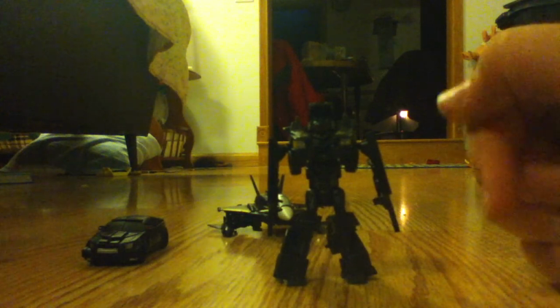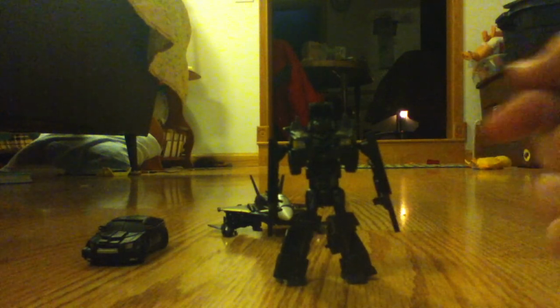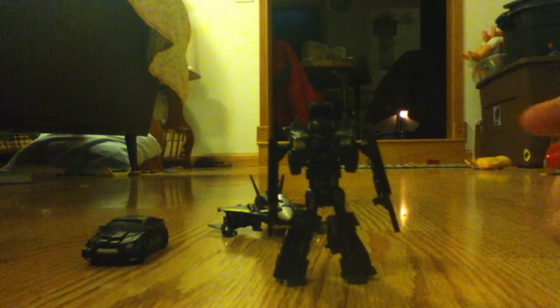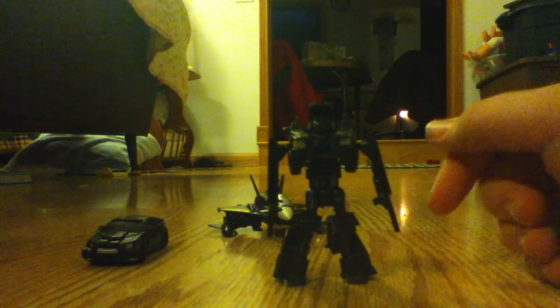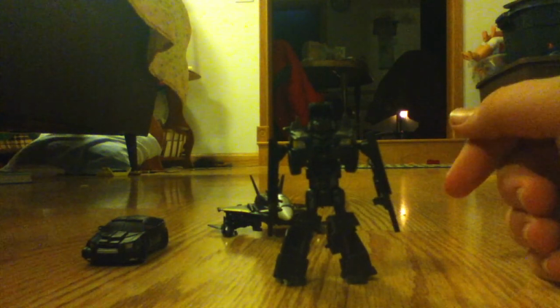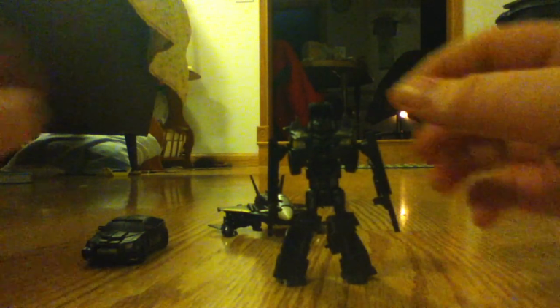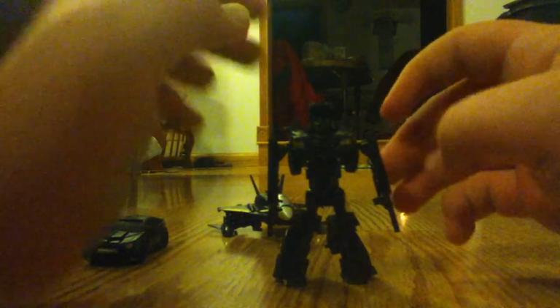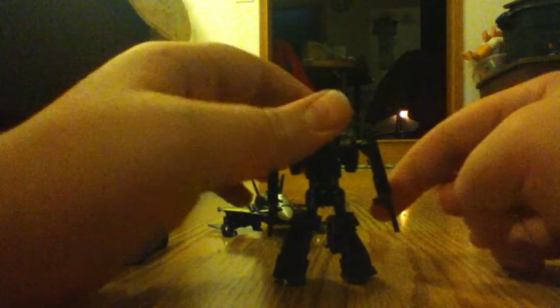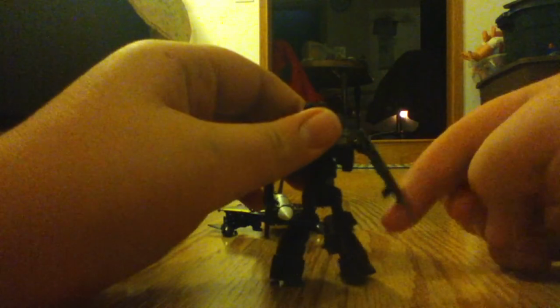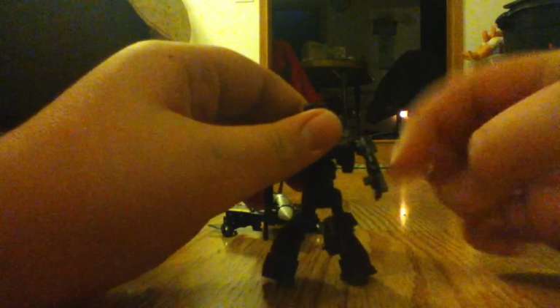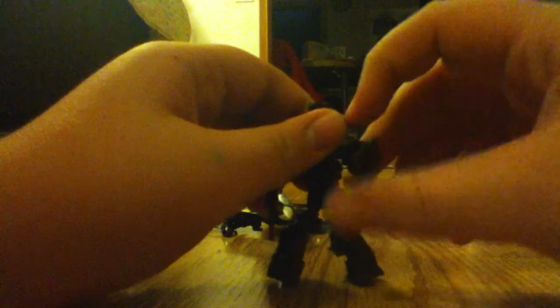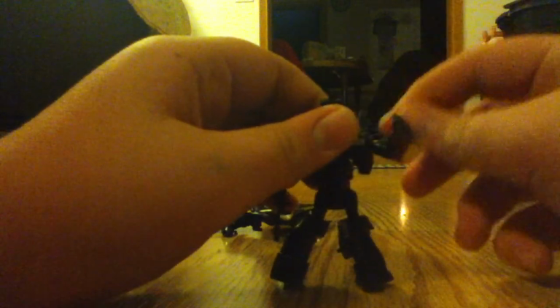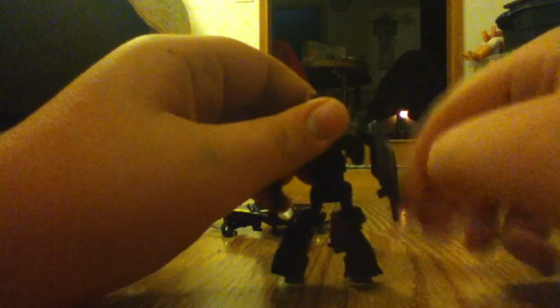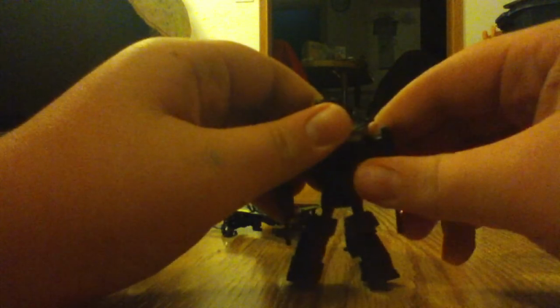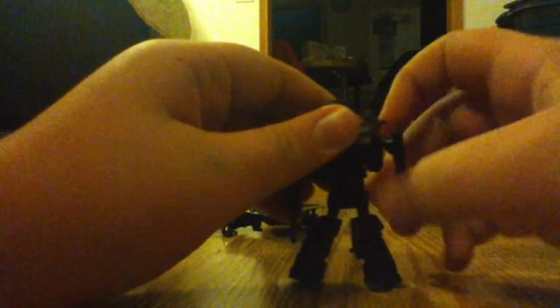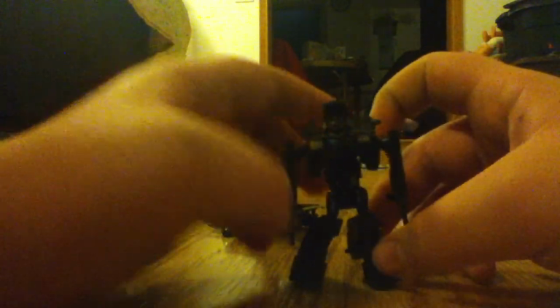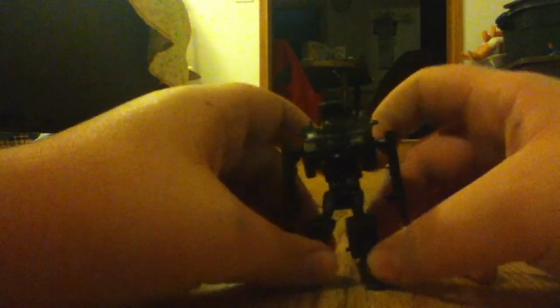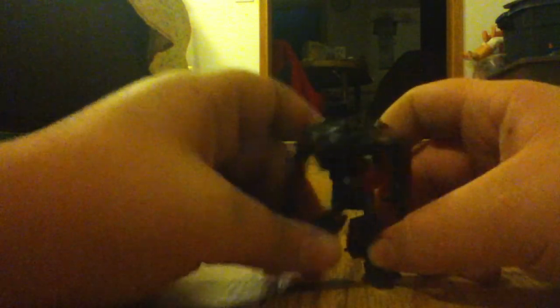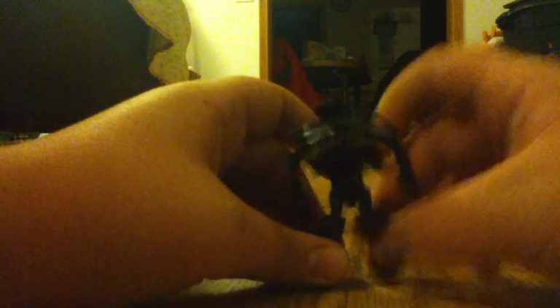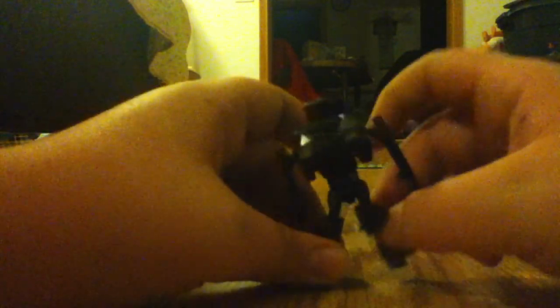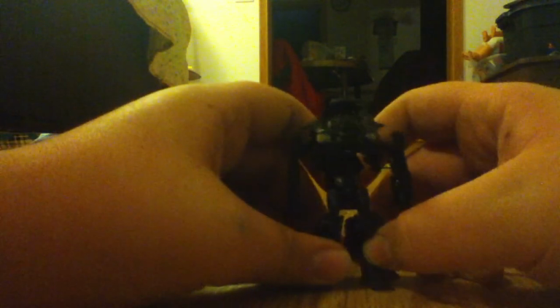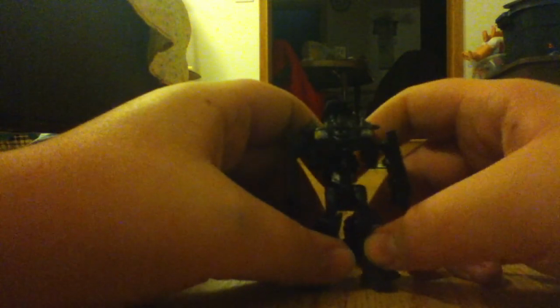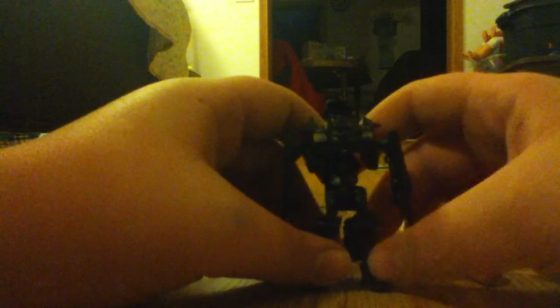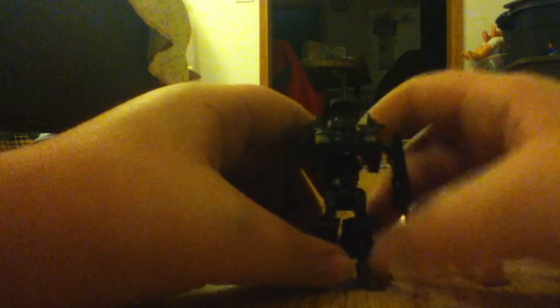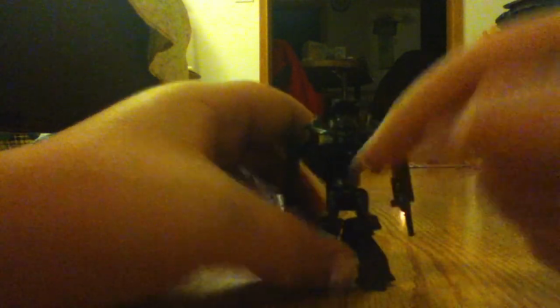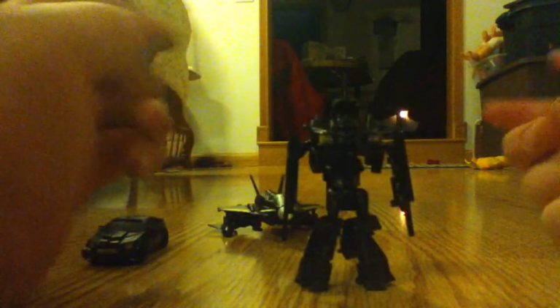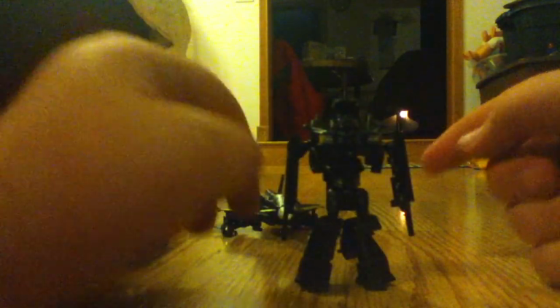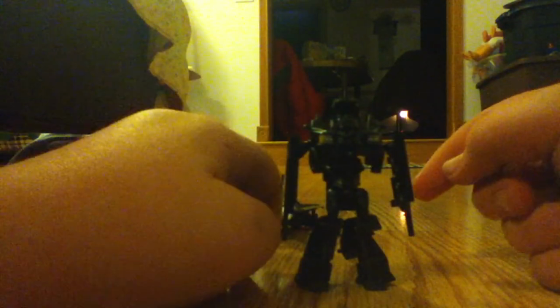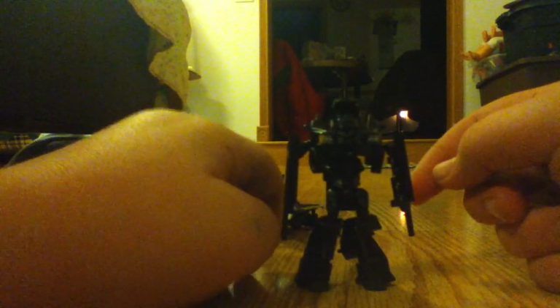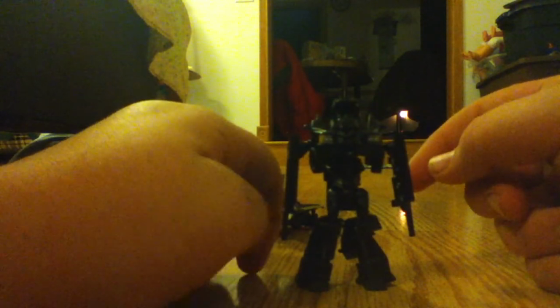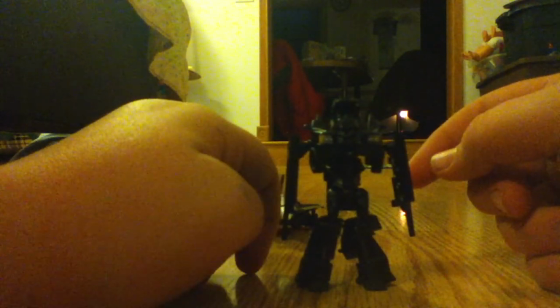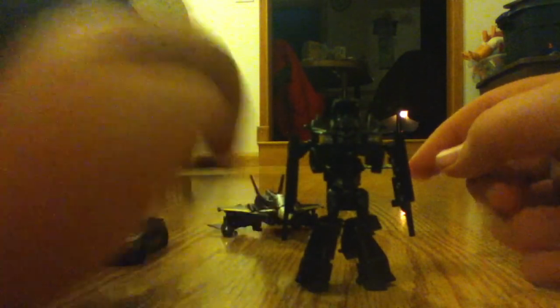He is a nice figure overall. Articulation — goes all the way around because it's on a ball joint. Ball joint legs, then hinges and whatnot. His head doesn't turn.